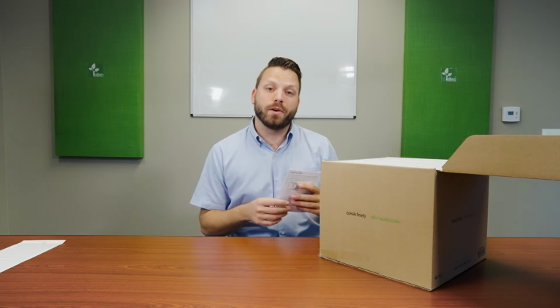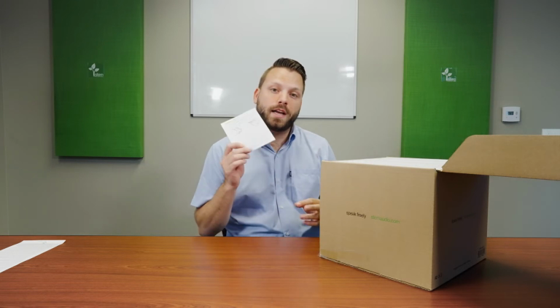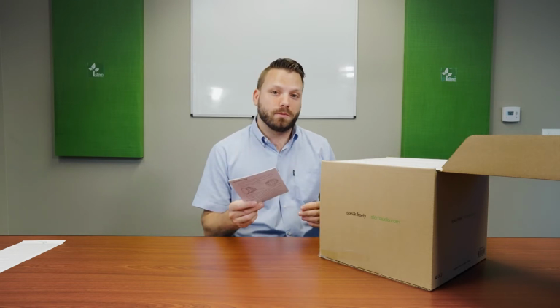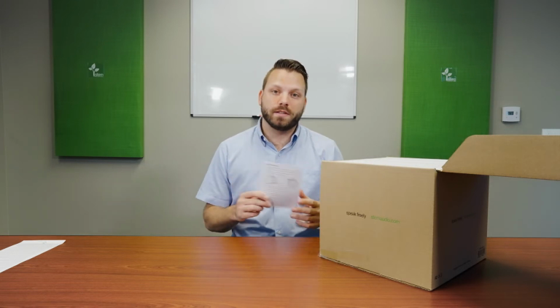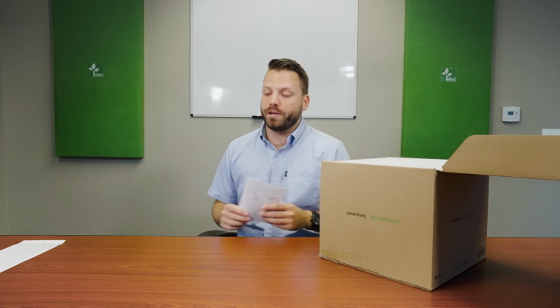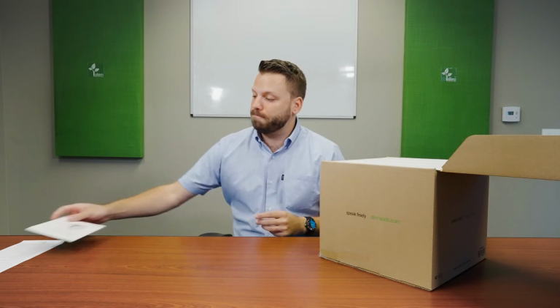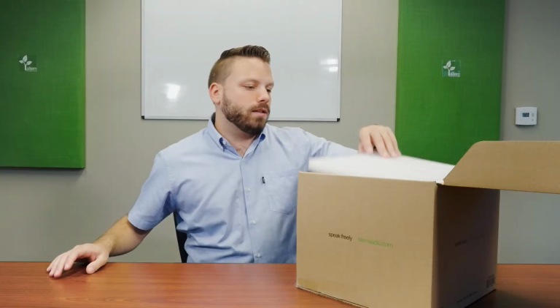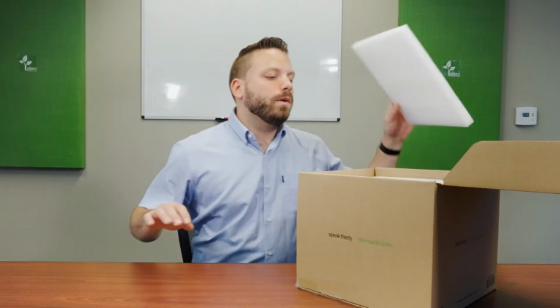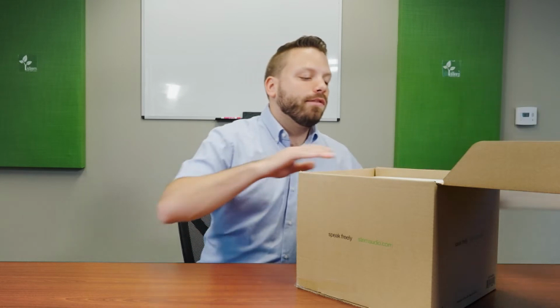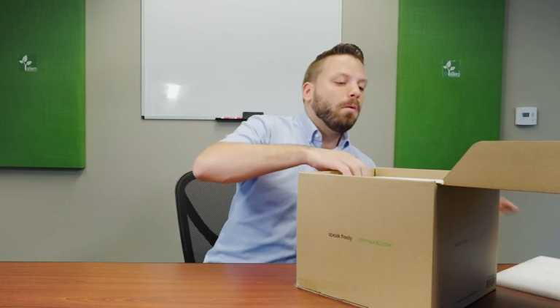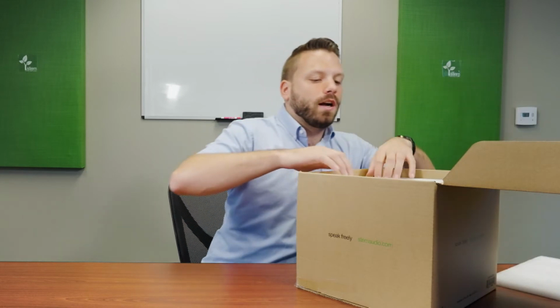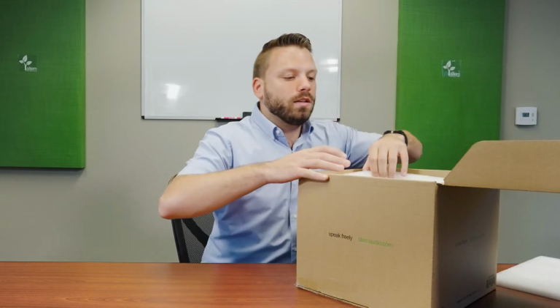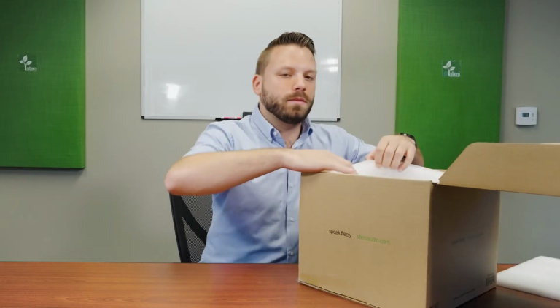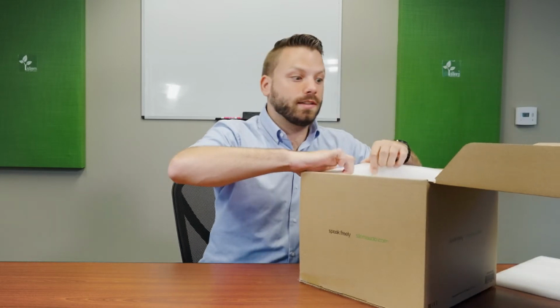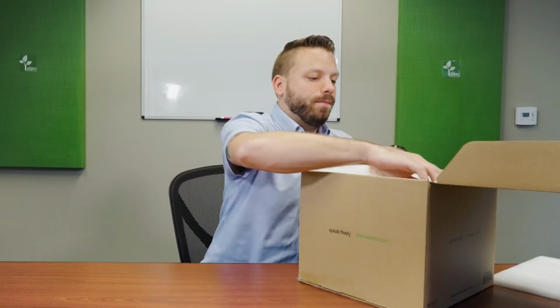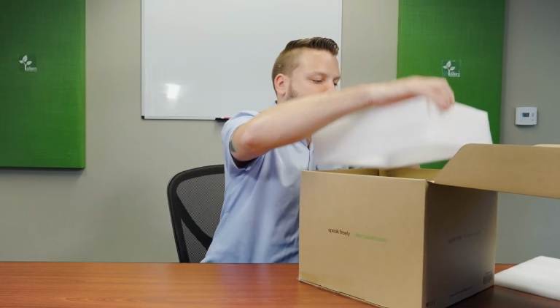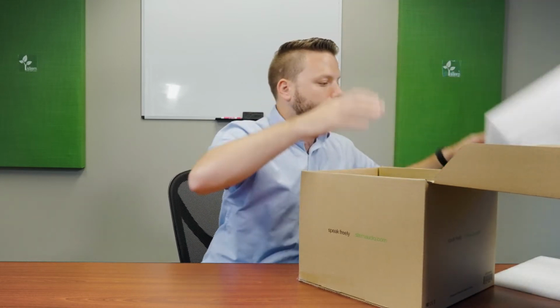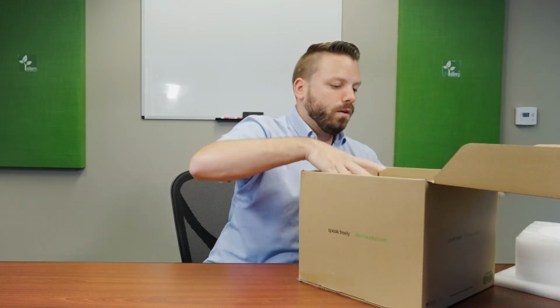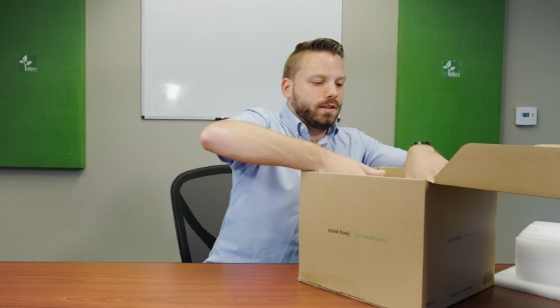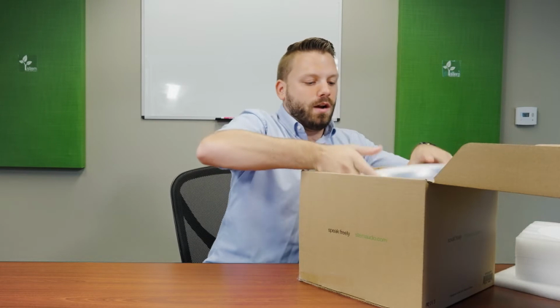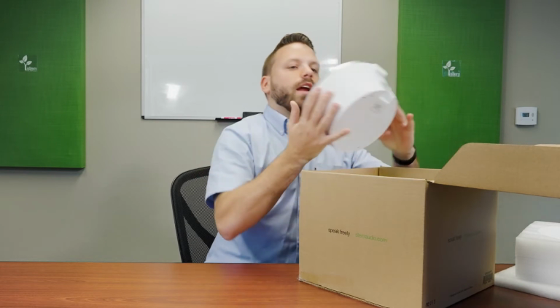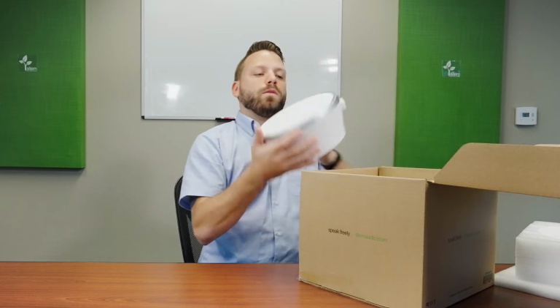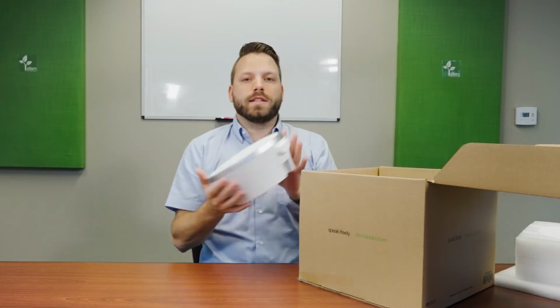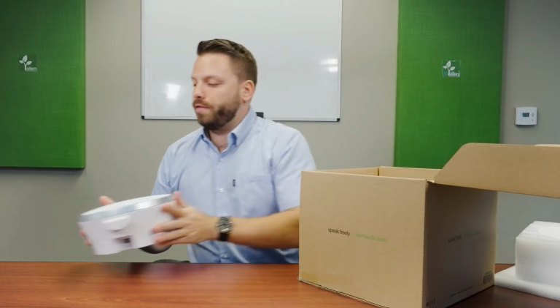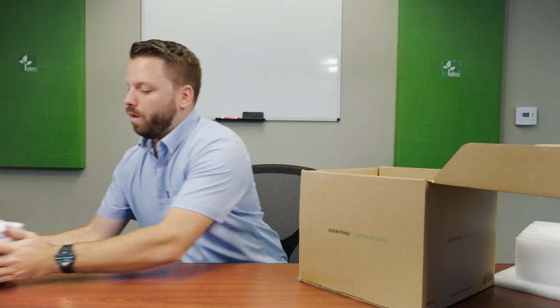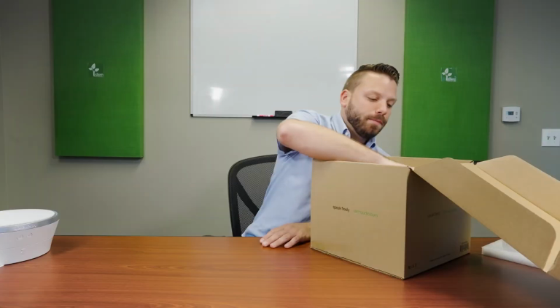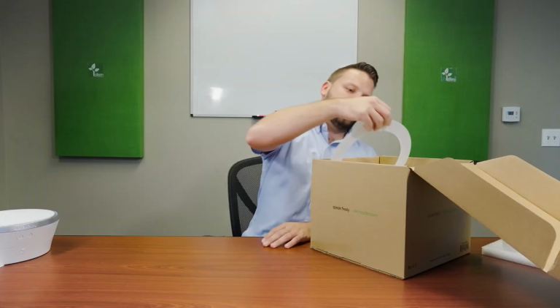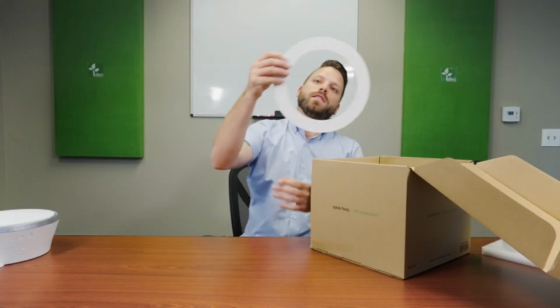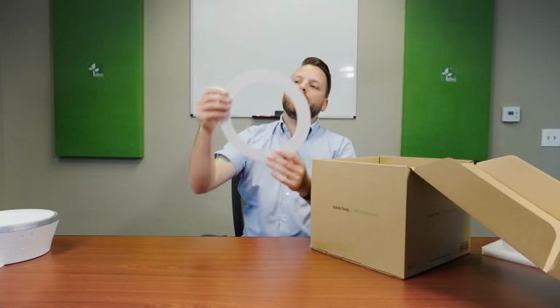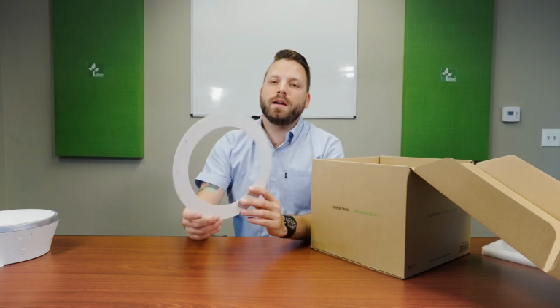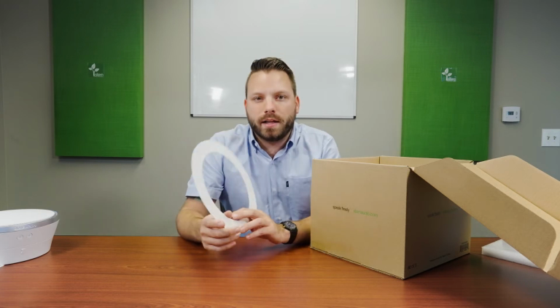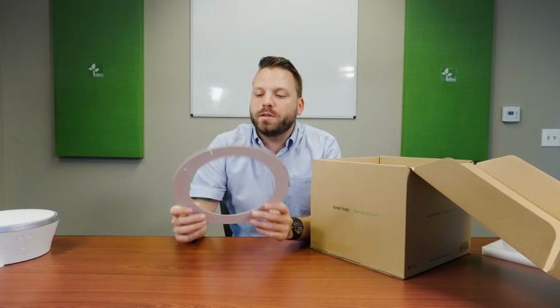Next we have our Stem speaker itself, which we can take out and set aside for now. Up next is the ring bracket, to be used in the ceiling mounting process — extremely important.